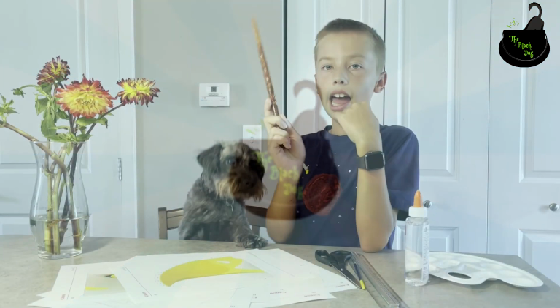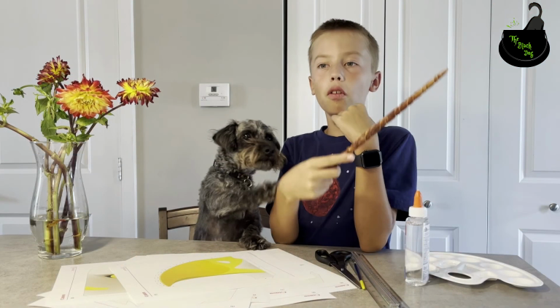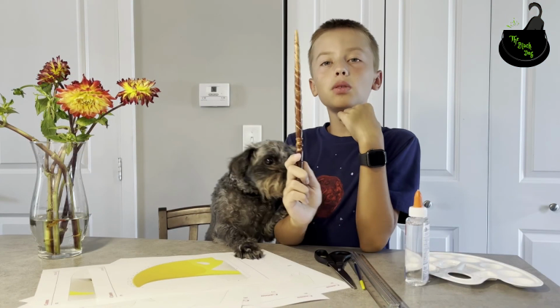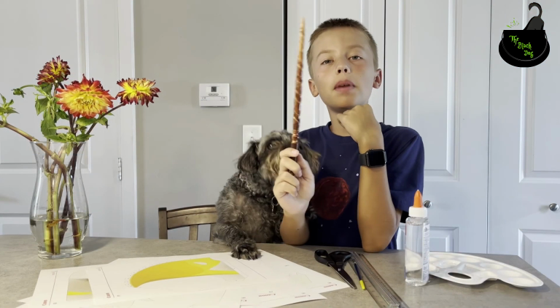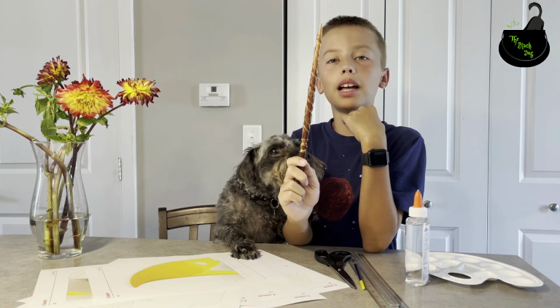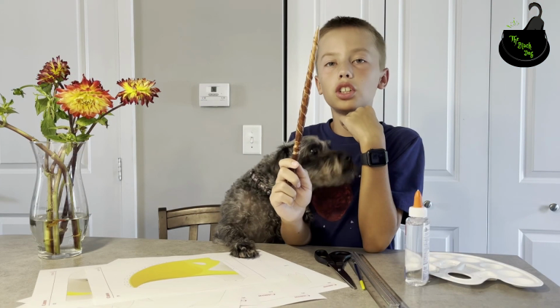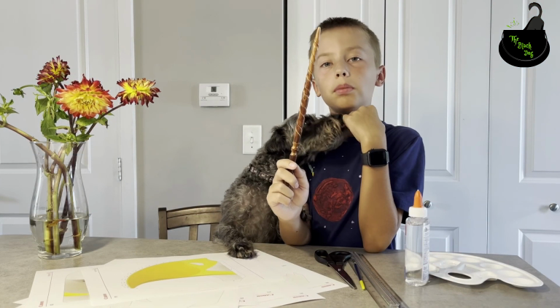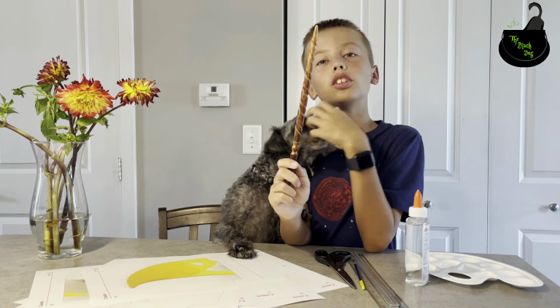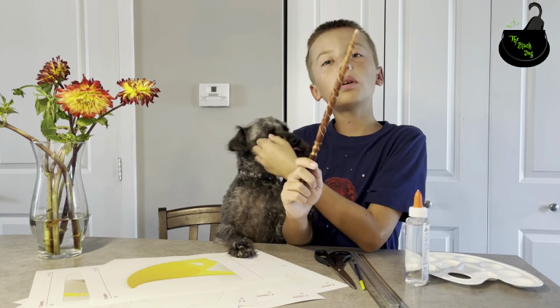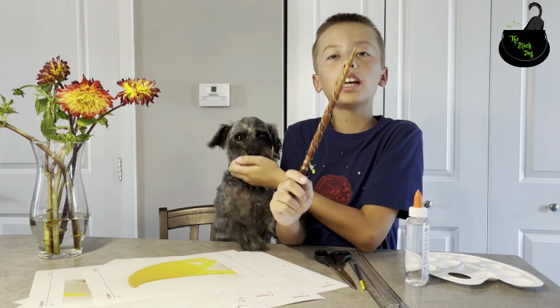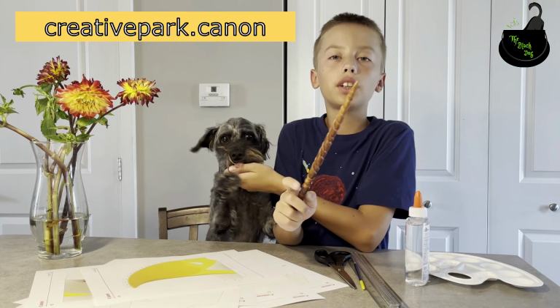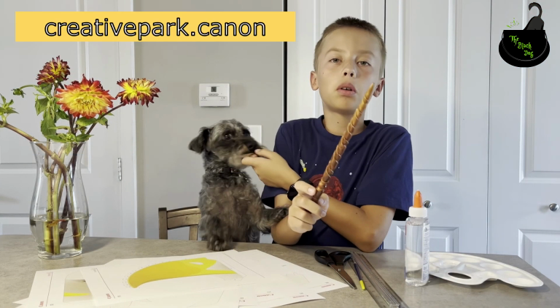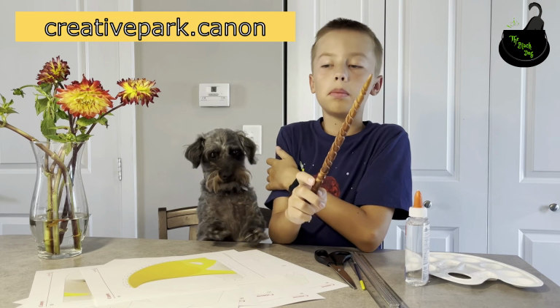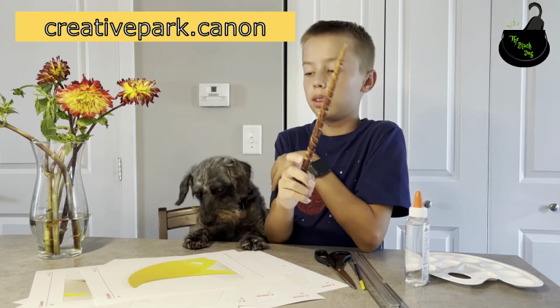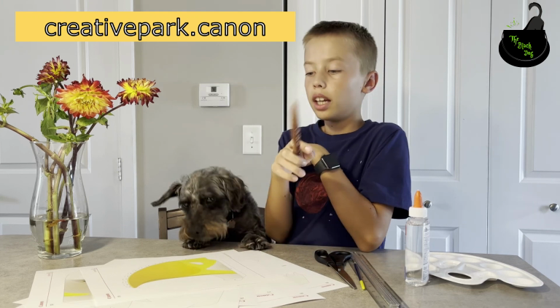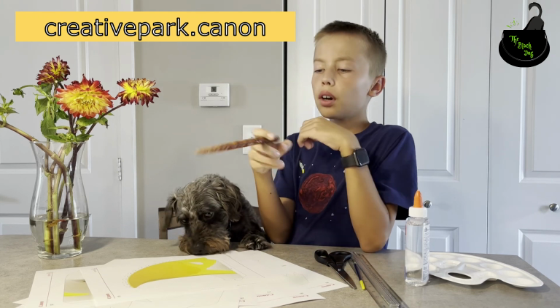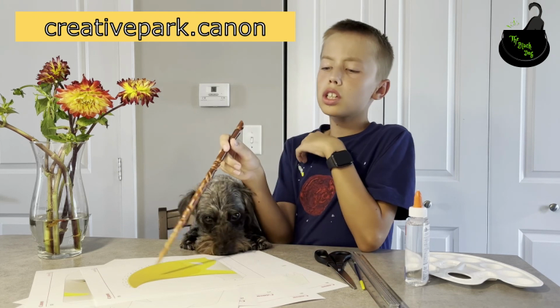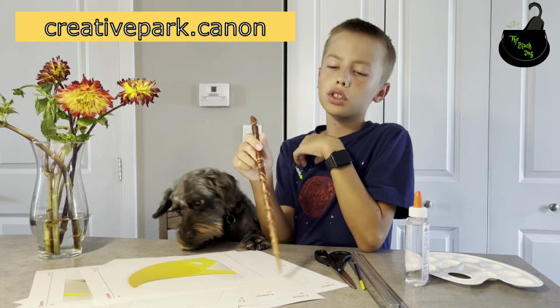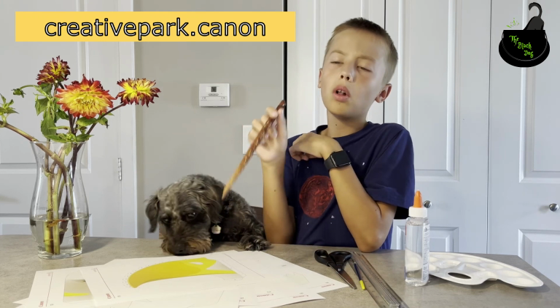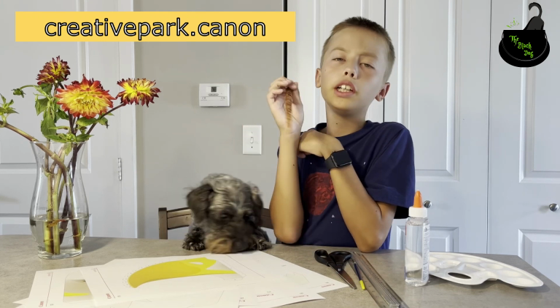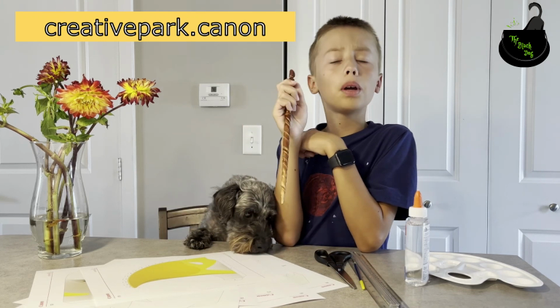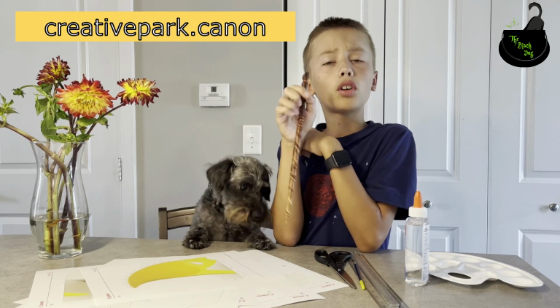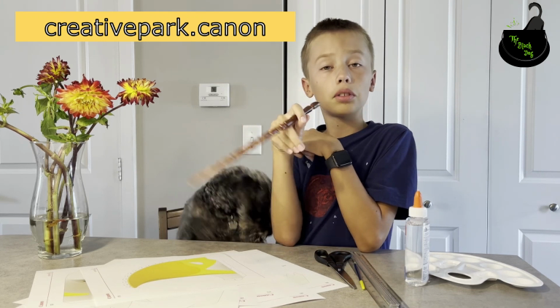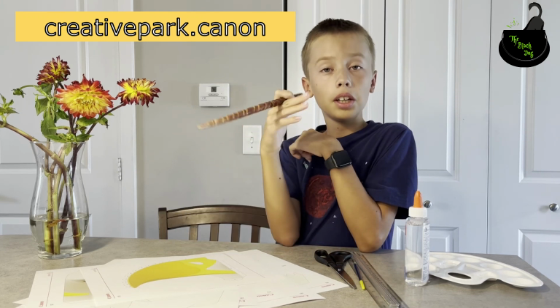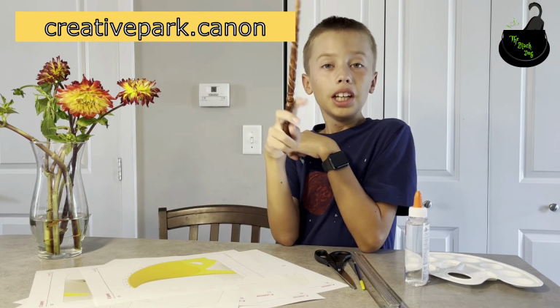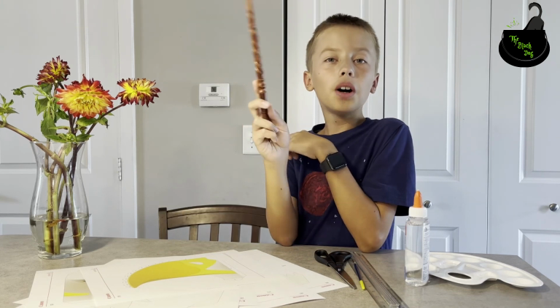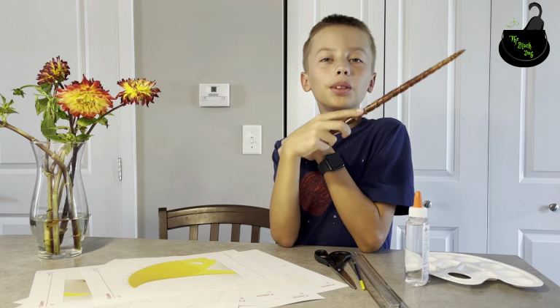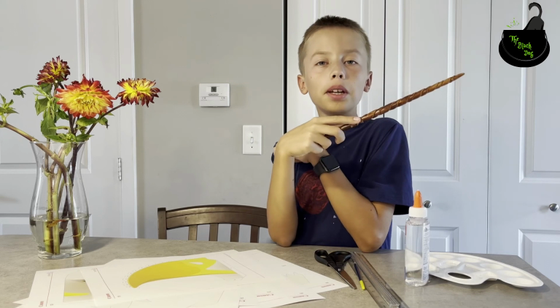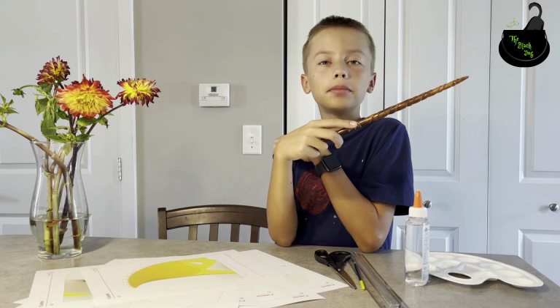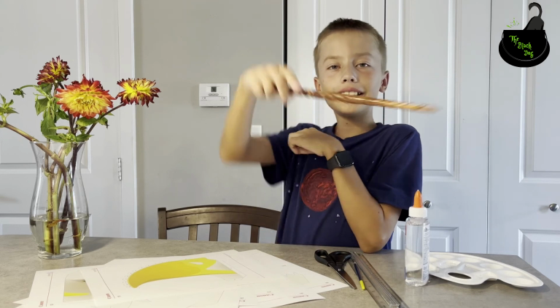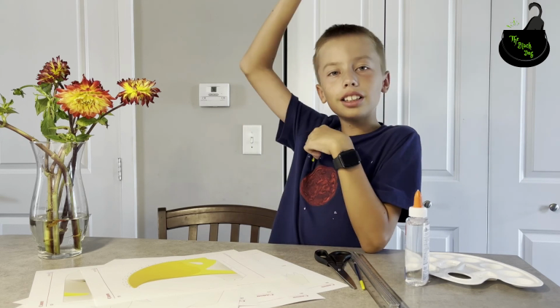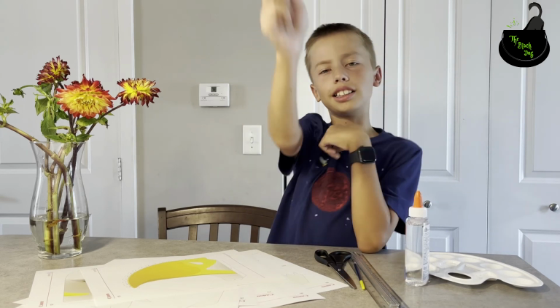Hello friends, welcome back to the Black Dot Channel. Today I went on the Canada Creative Park website and I found this interesting bald eagle paper craft. Do you want to do it with me? Then let's start cutting!